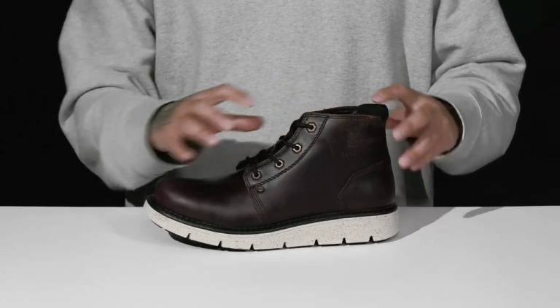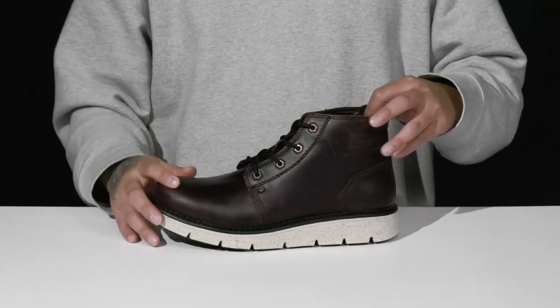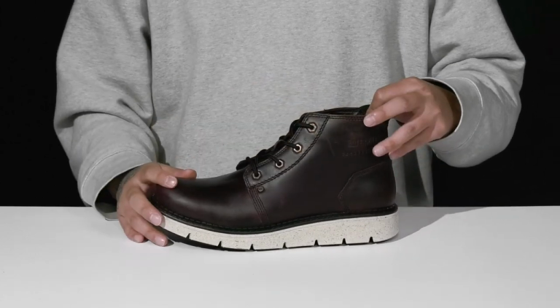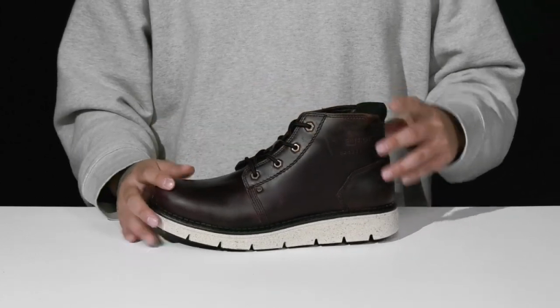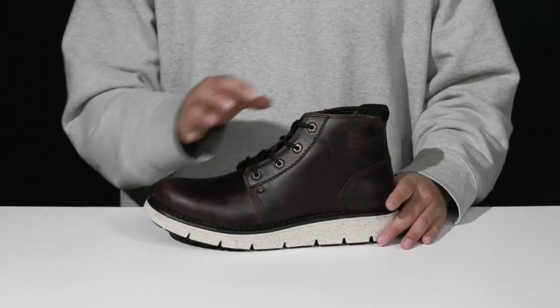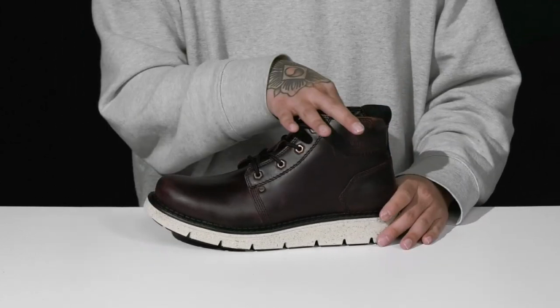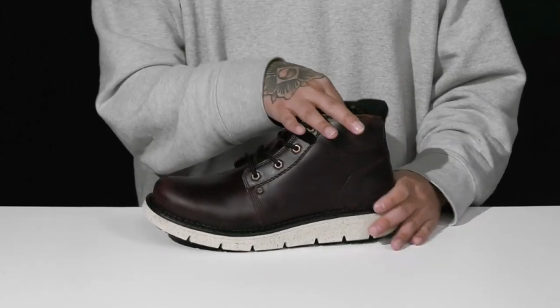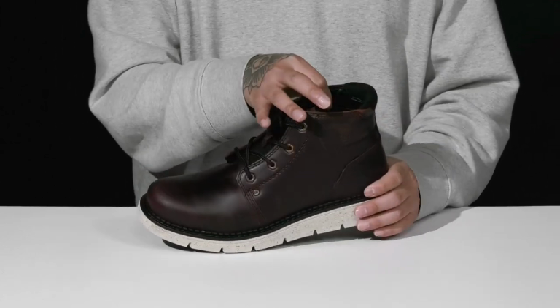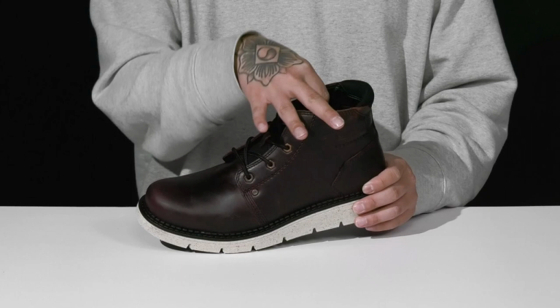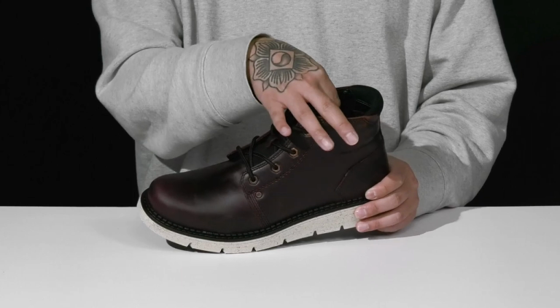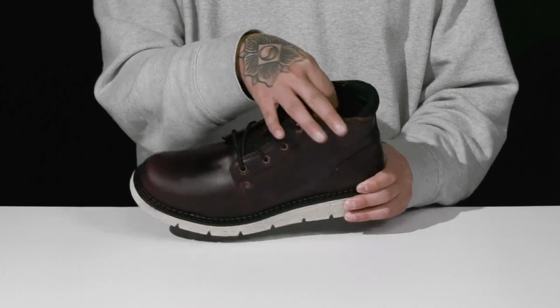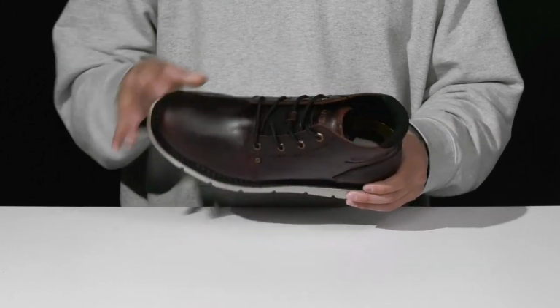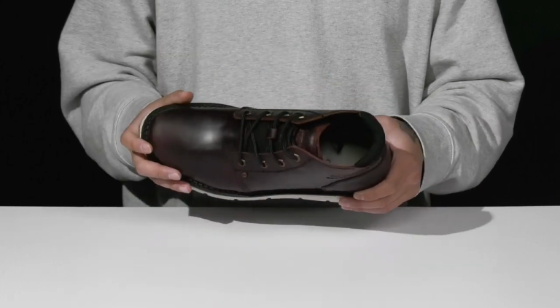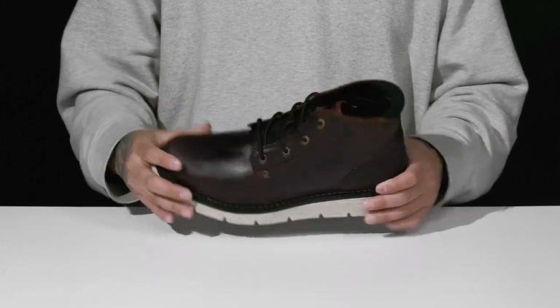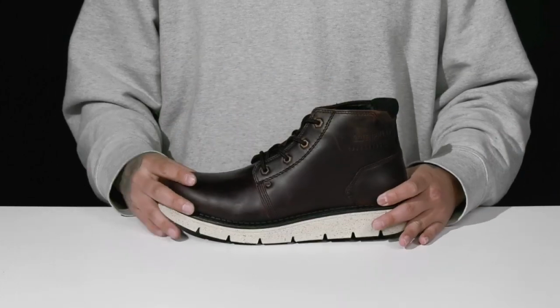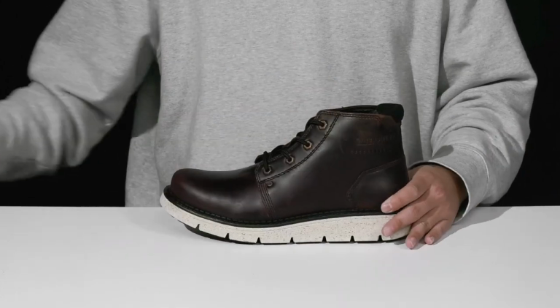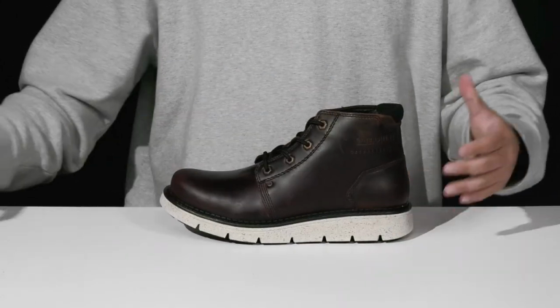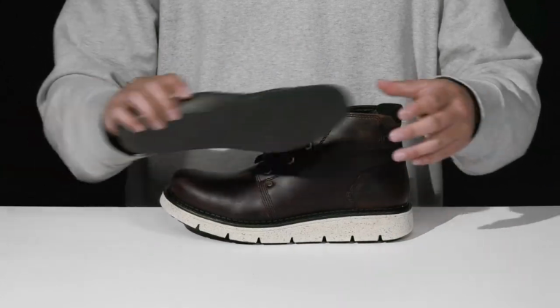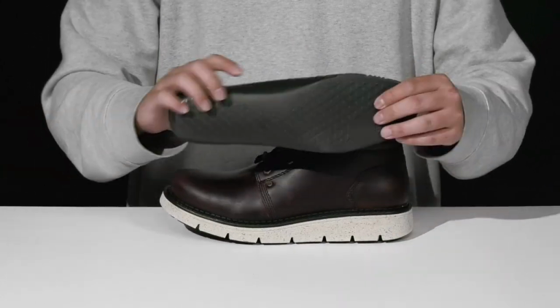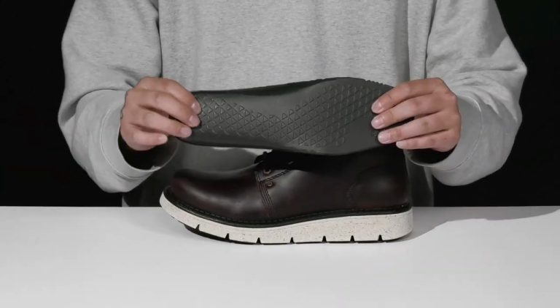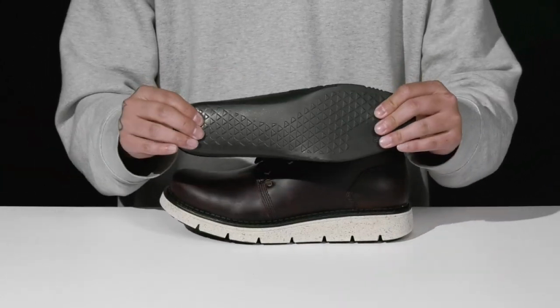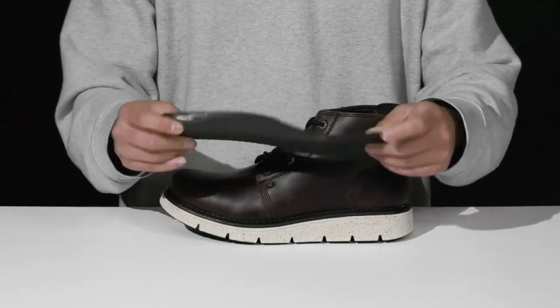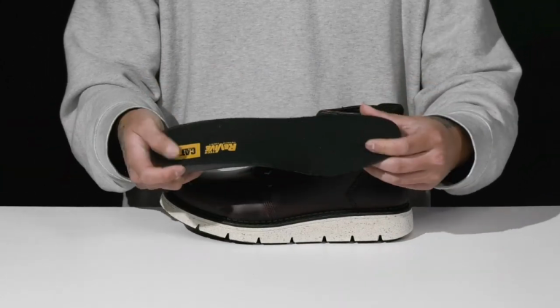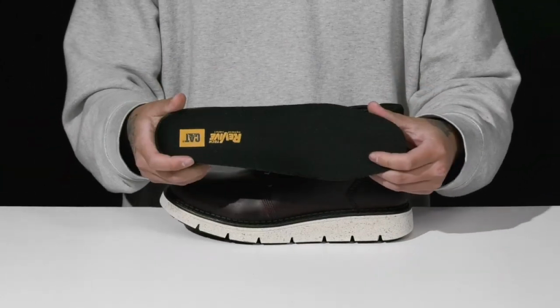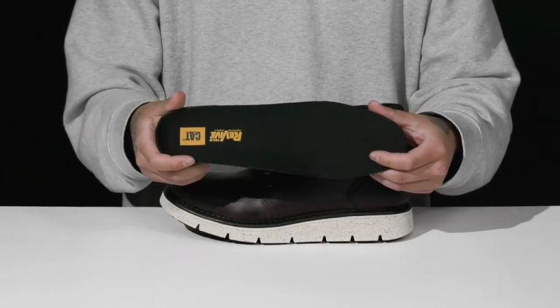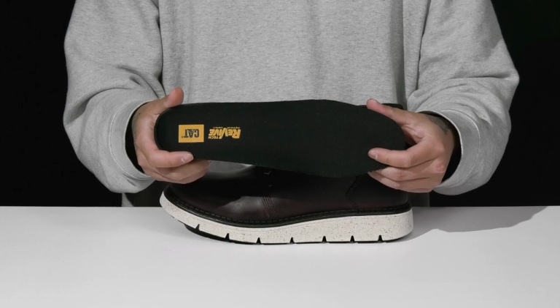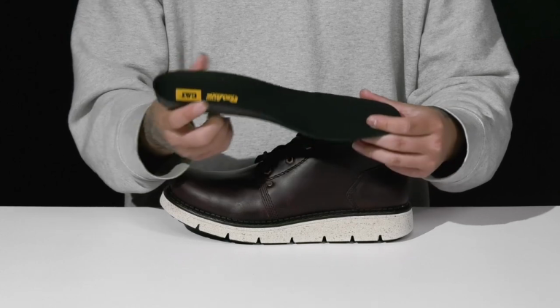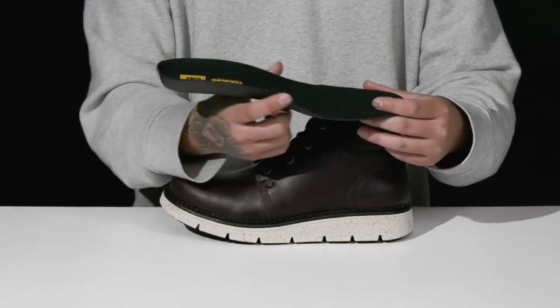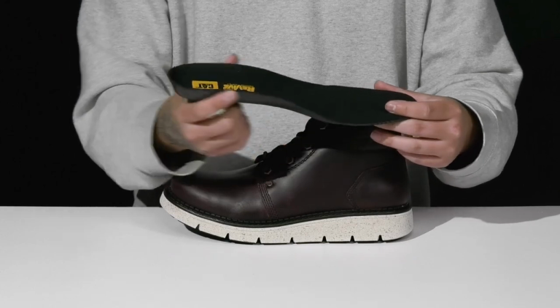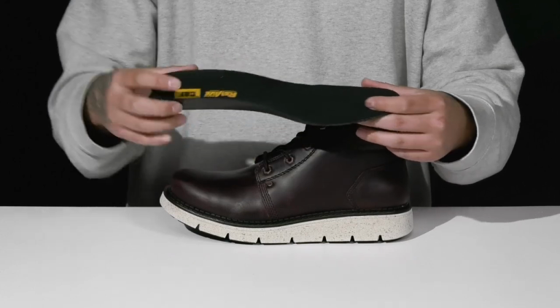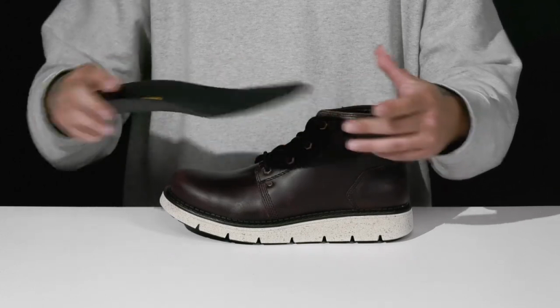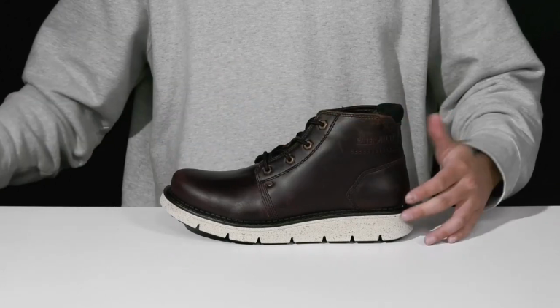There's light padding on the tongue and collar for additional comfort. You've got a soft quick-drying textile lining and a removable foam footbed that's going to help absorb shock and keep you comfortable as you wear this shoe.